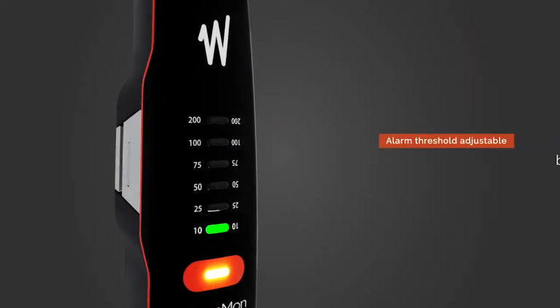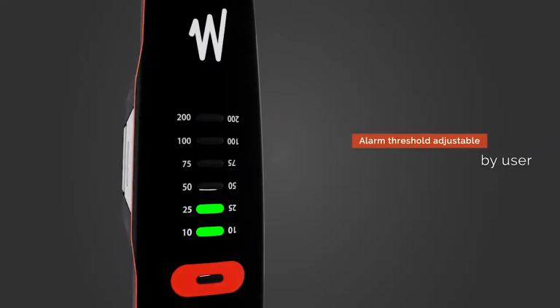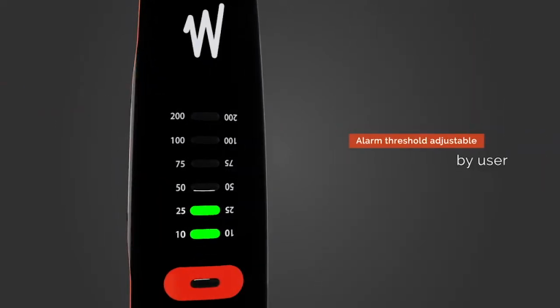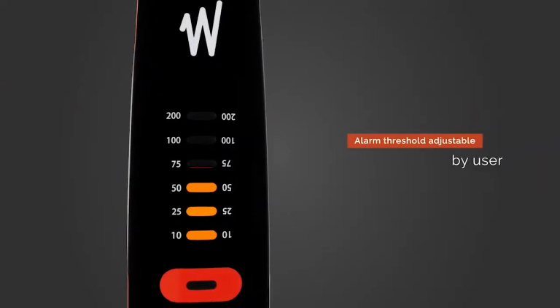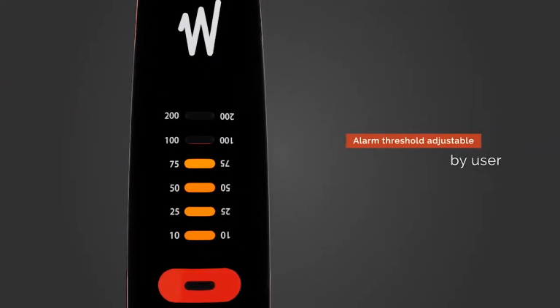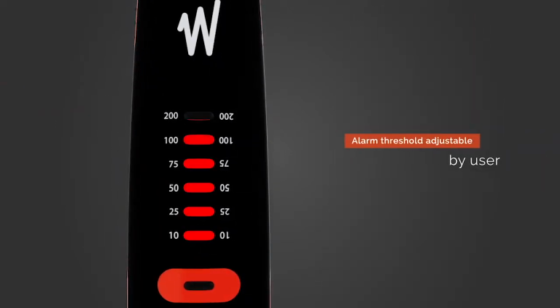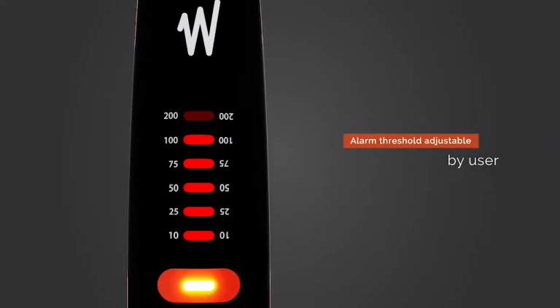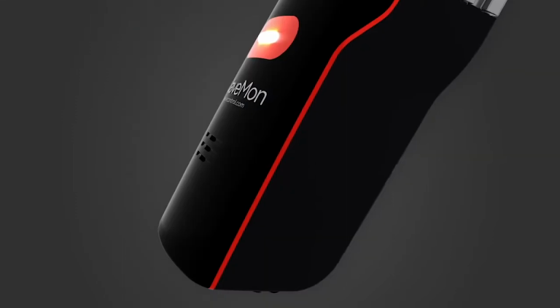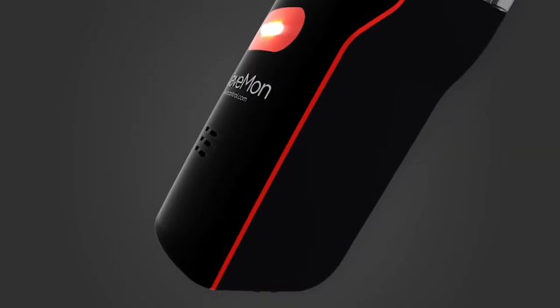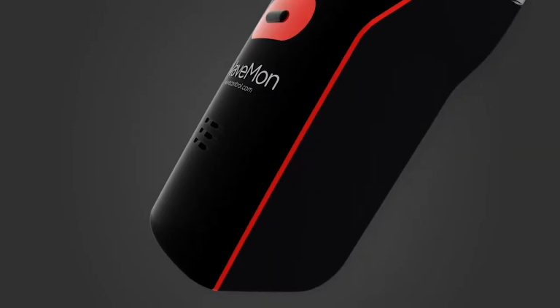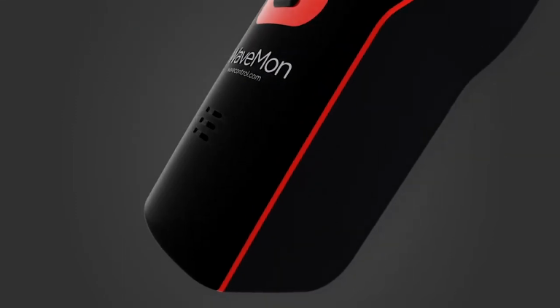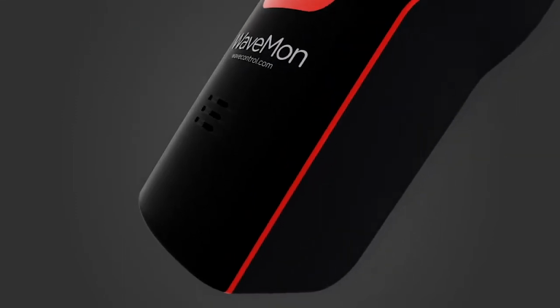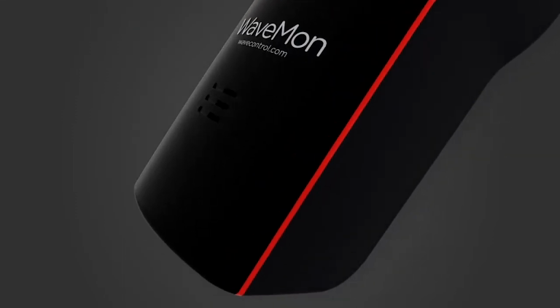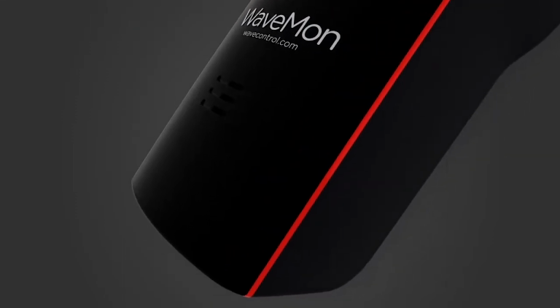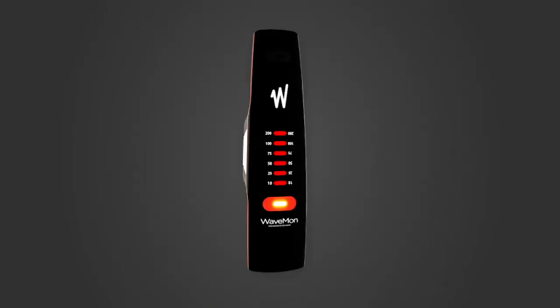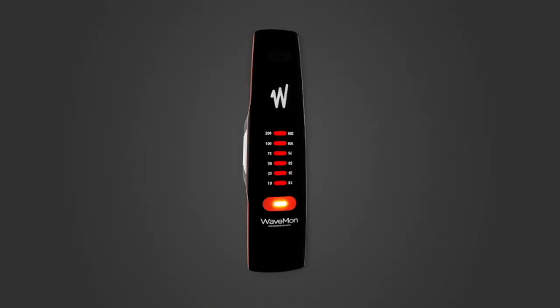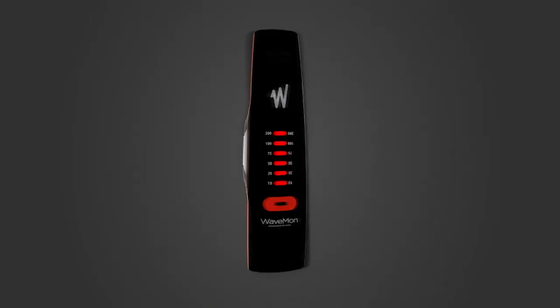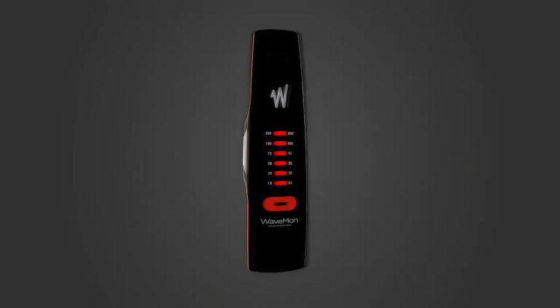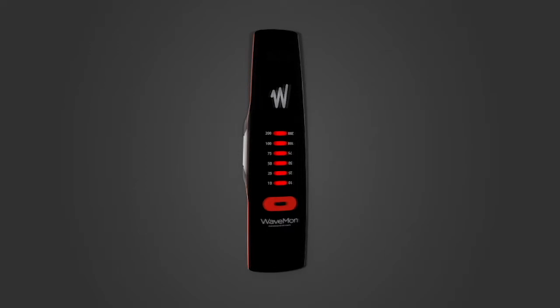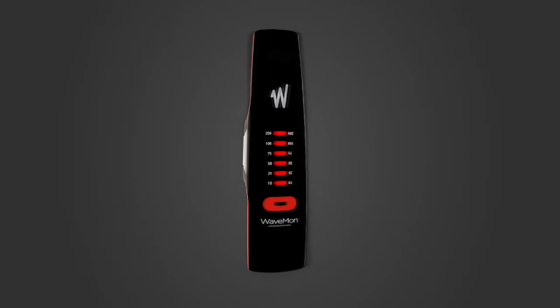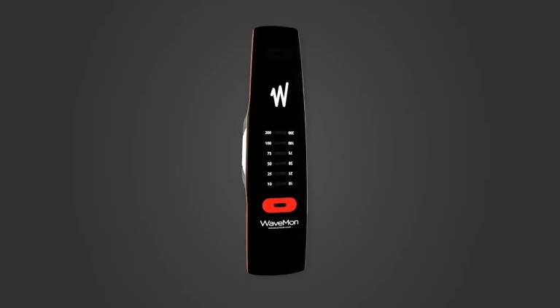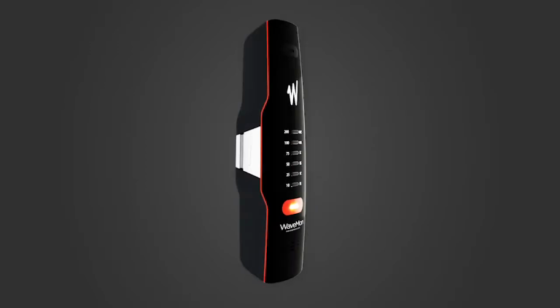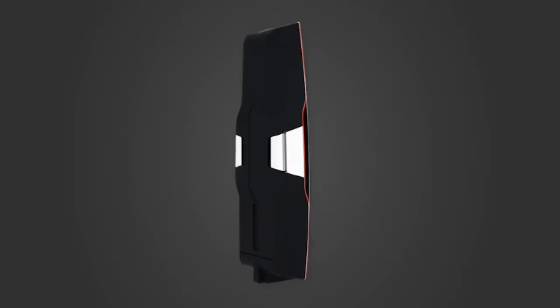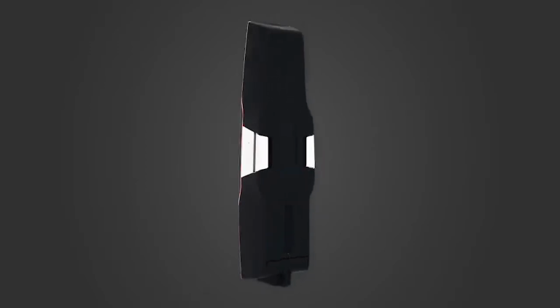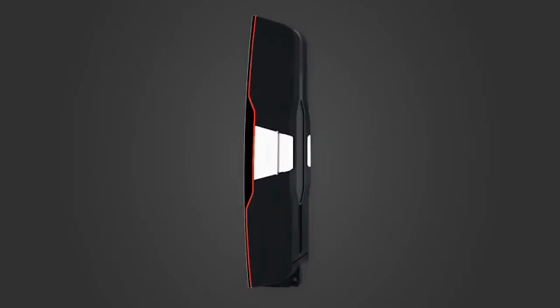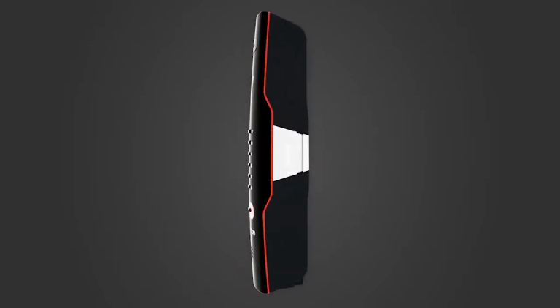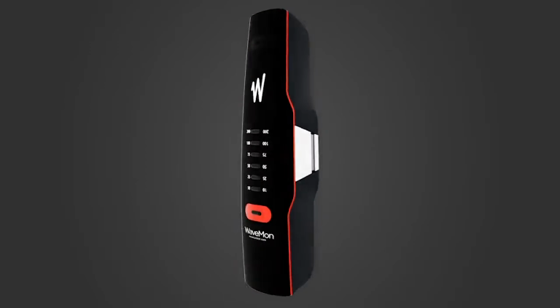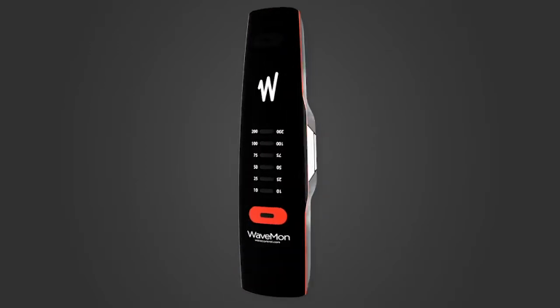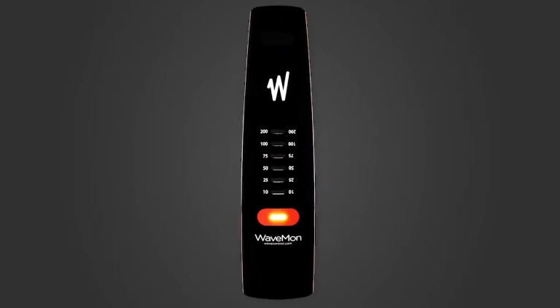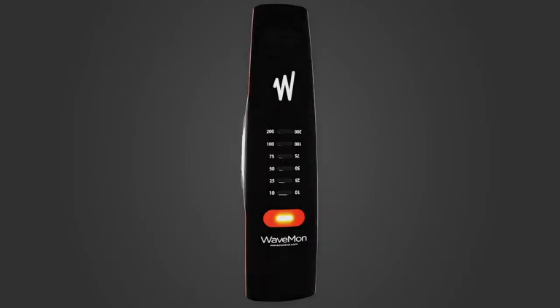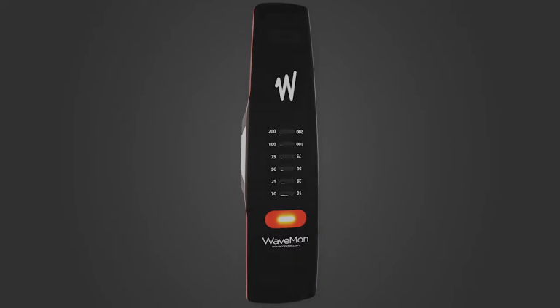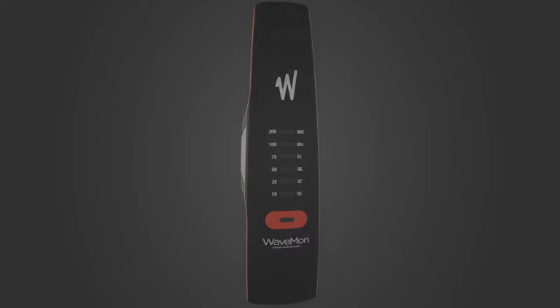It includes a warning light system, a loud alarm and a high-intensity vibration system to warn you of danger wherever you are. You can personalise the trigger threshold to adapt it to your needs.